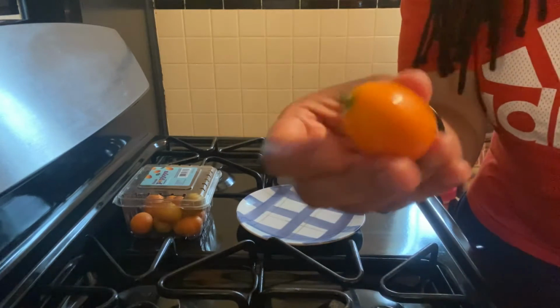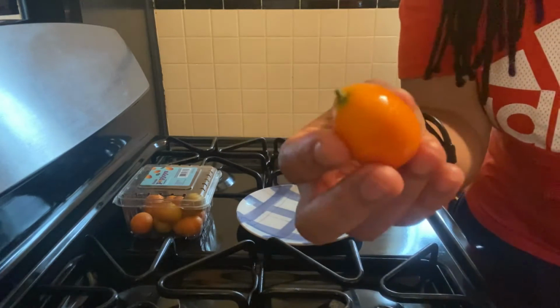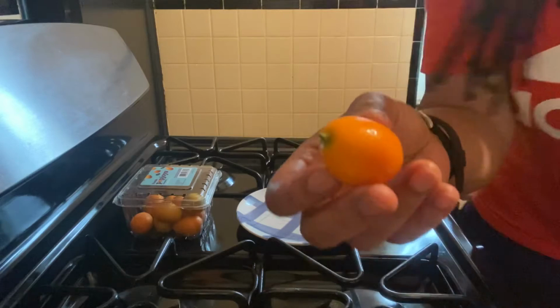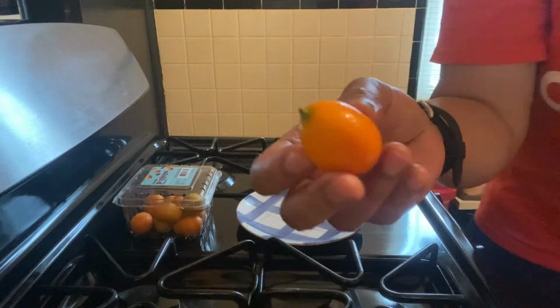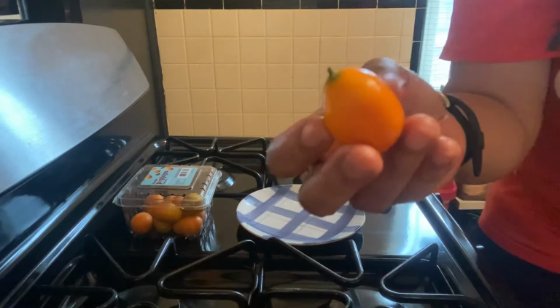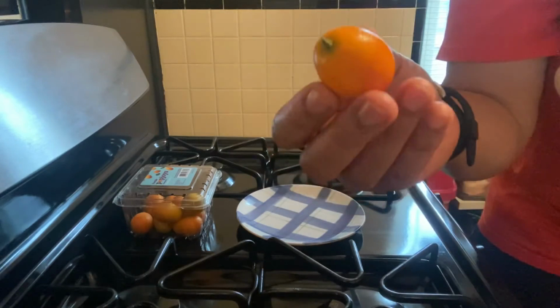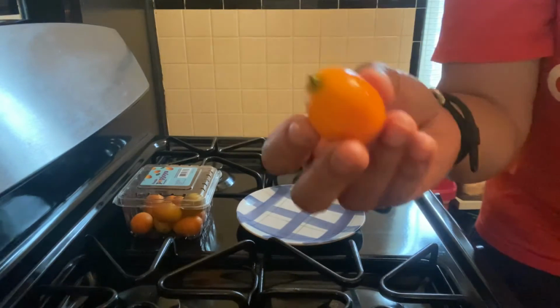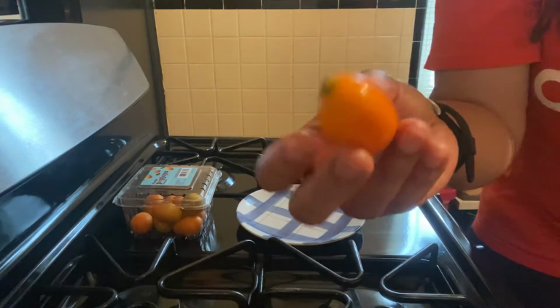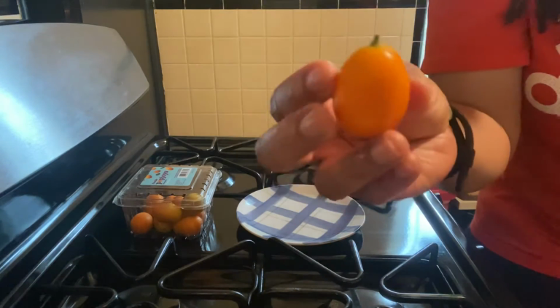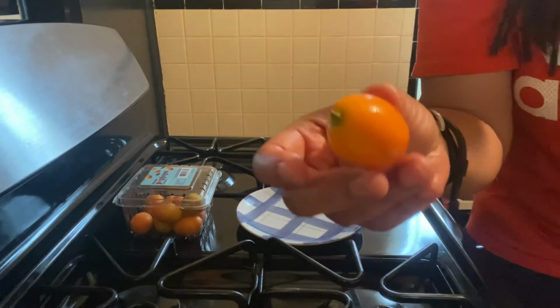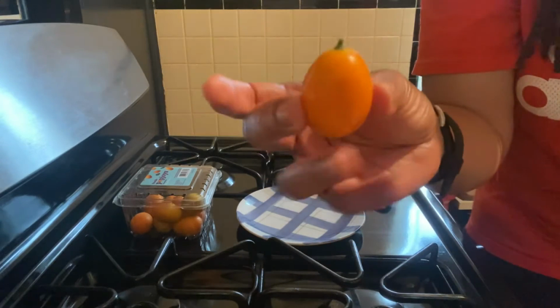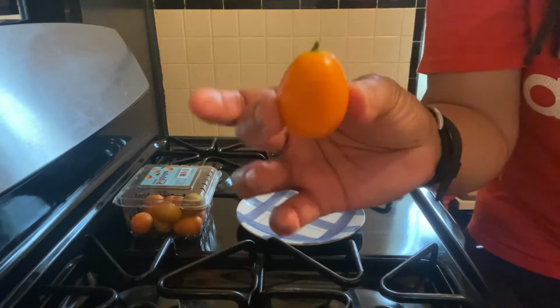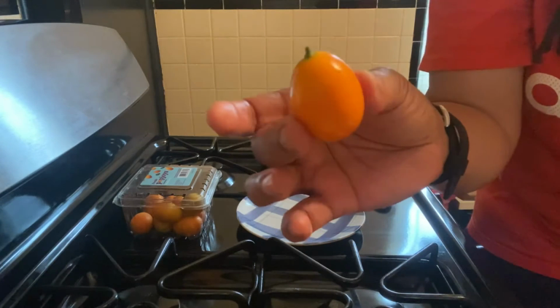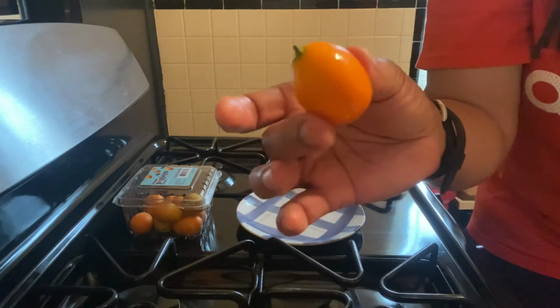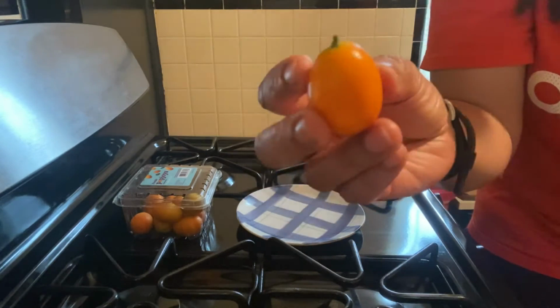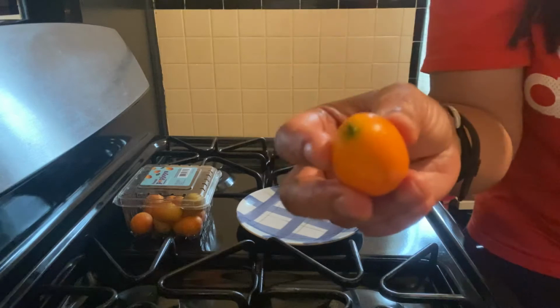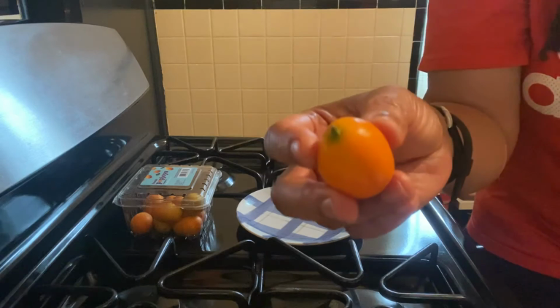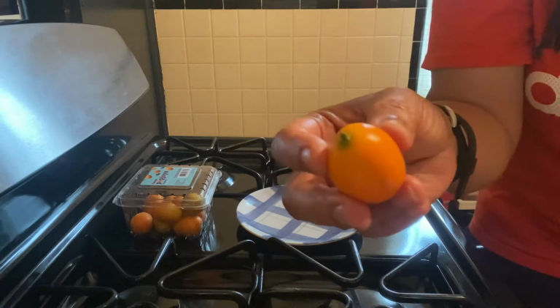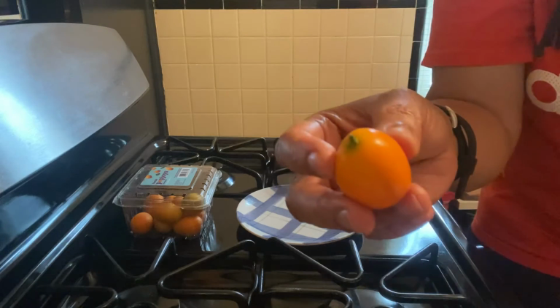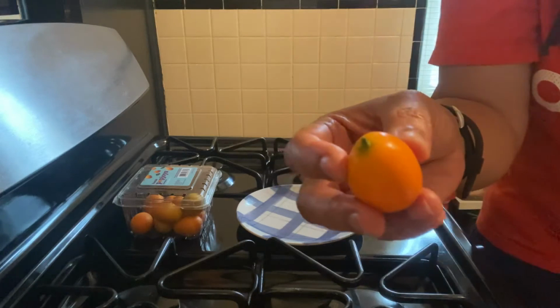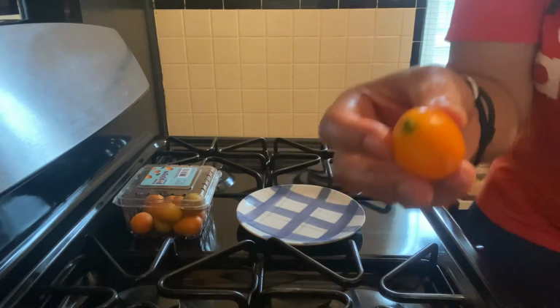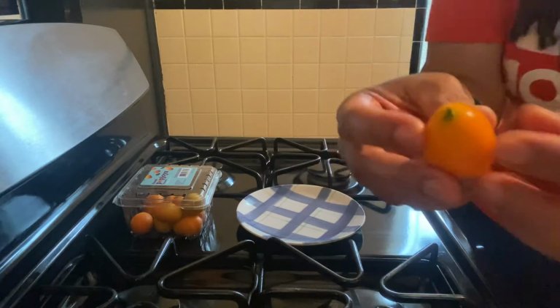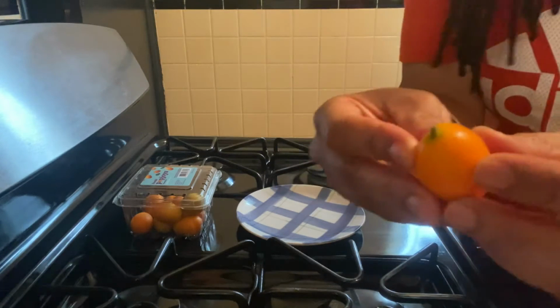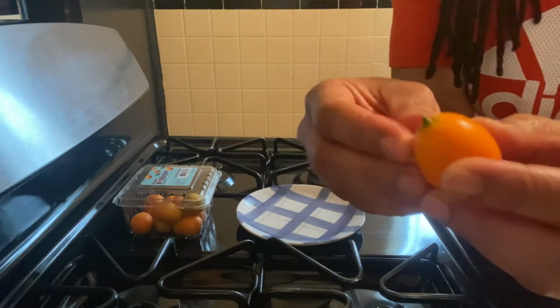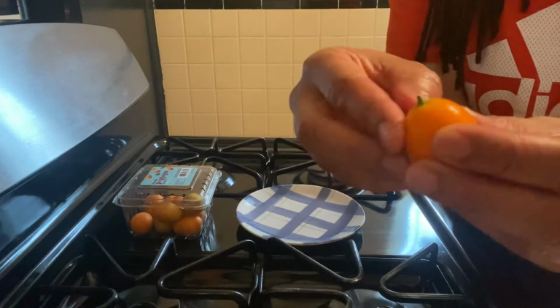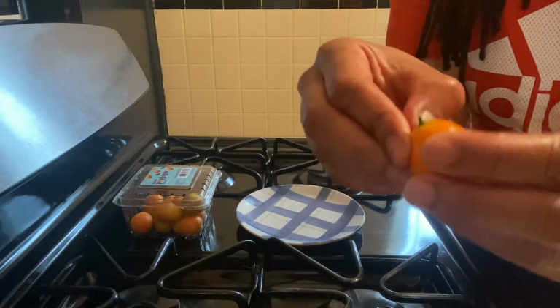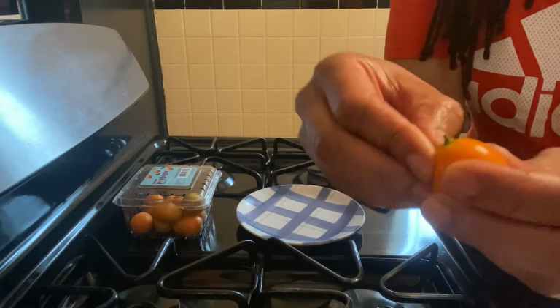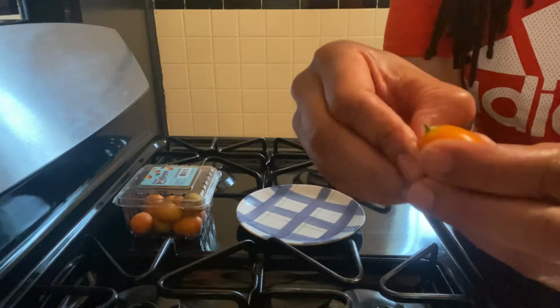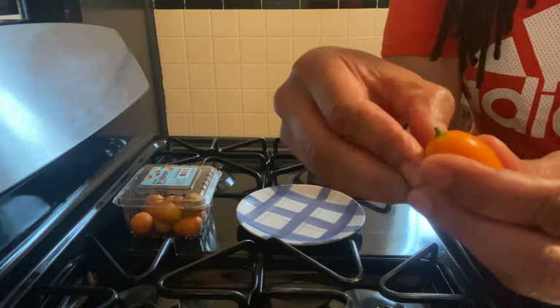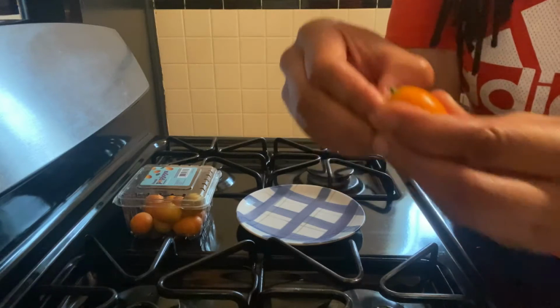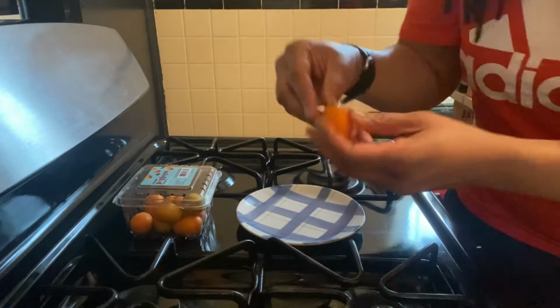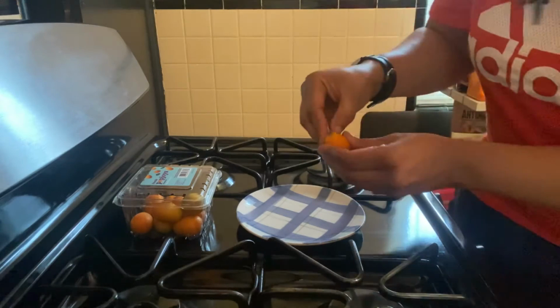It's a citrus fruit. It's got a sweet and tart taste. You can peel the skin off, or you can eat the whole kumquat. Let's do that right now.